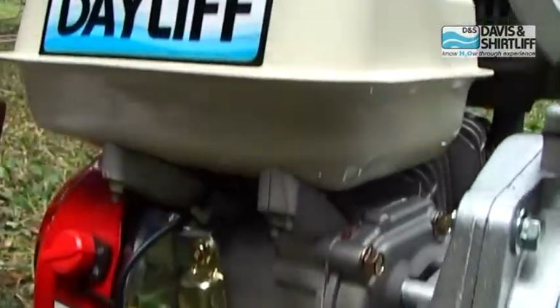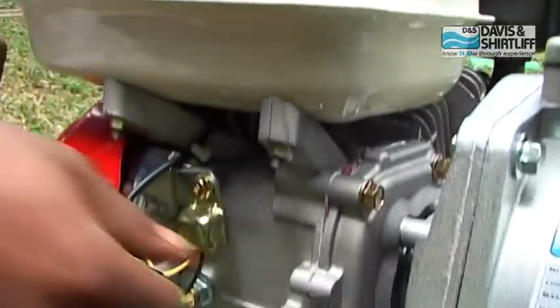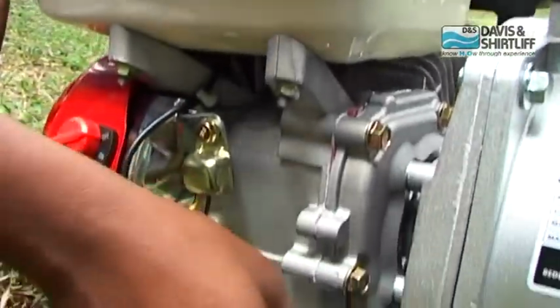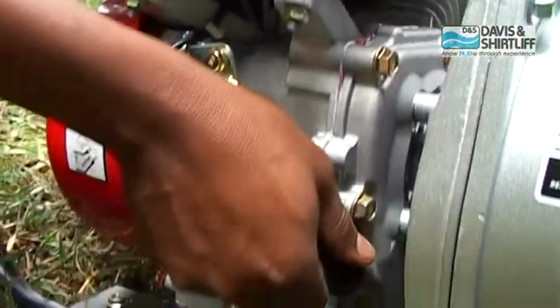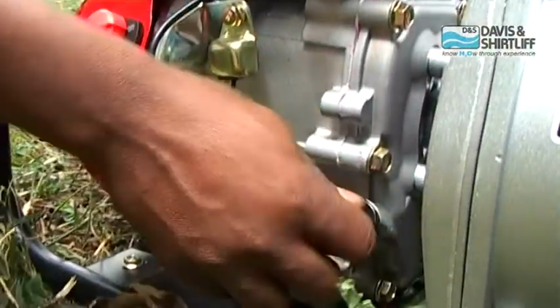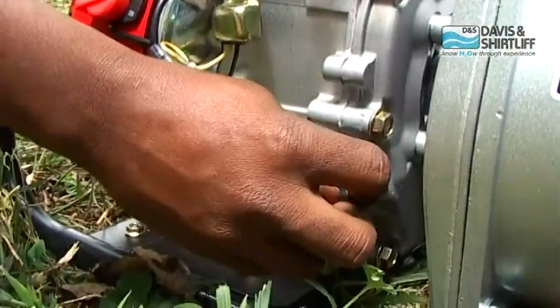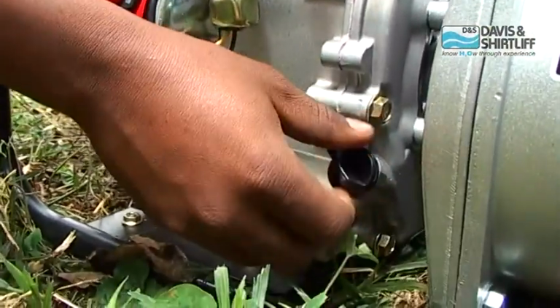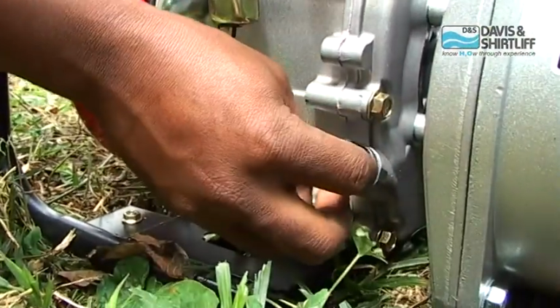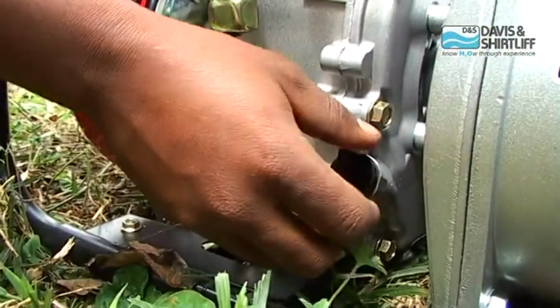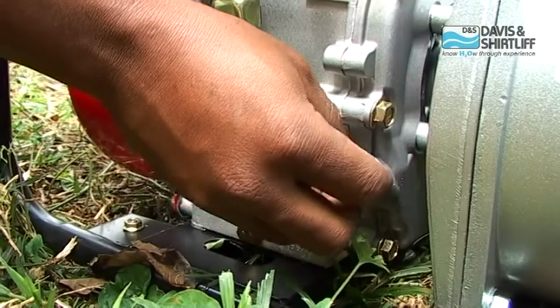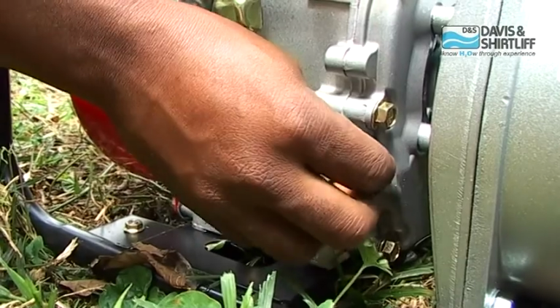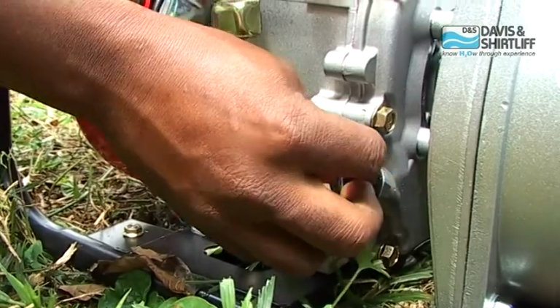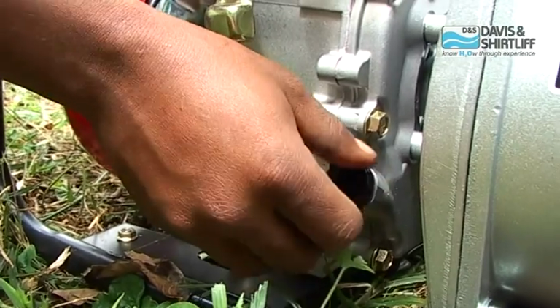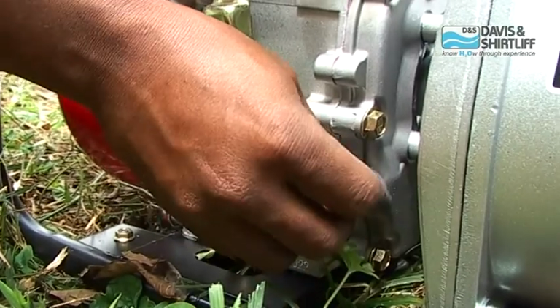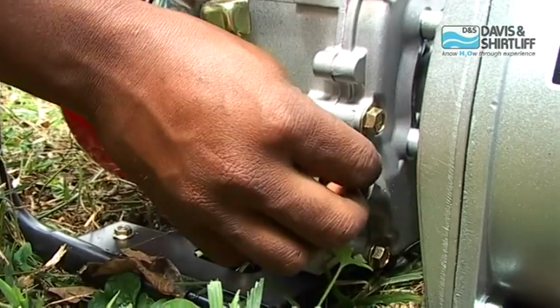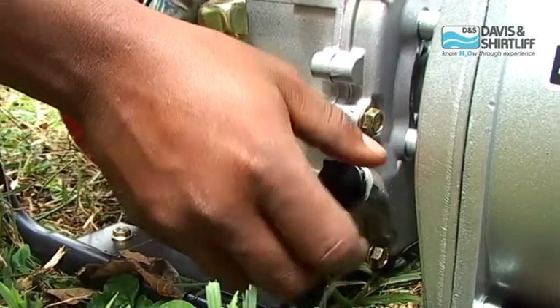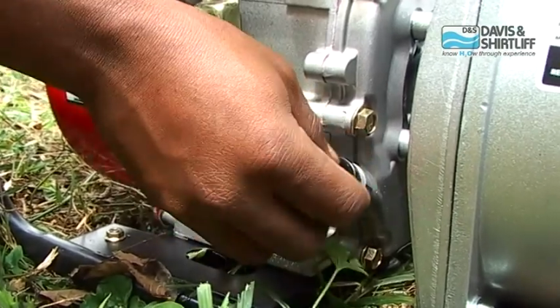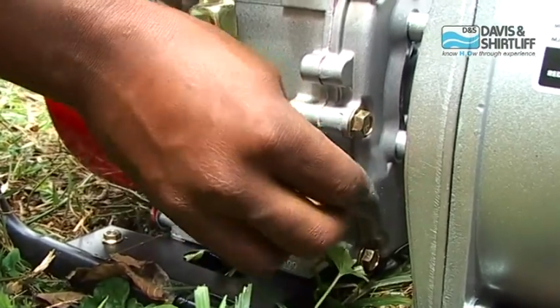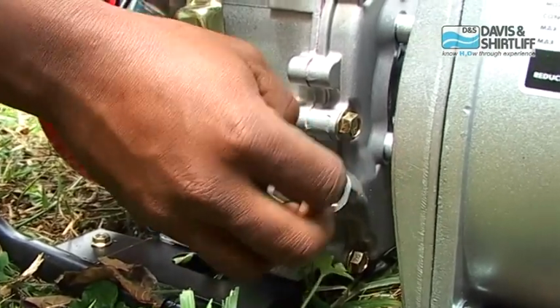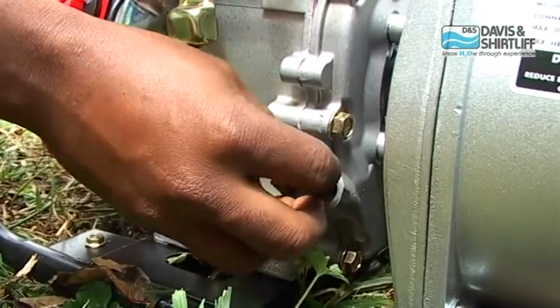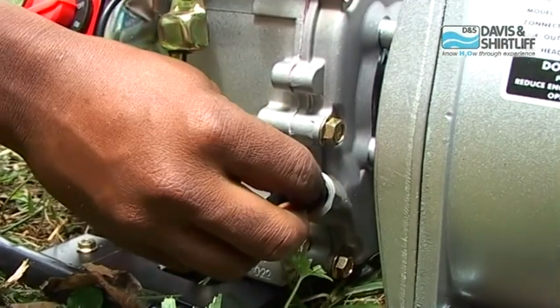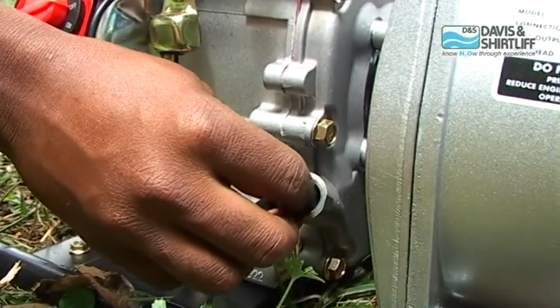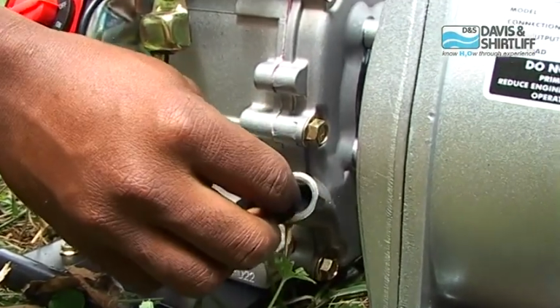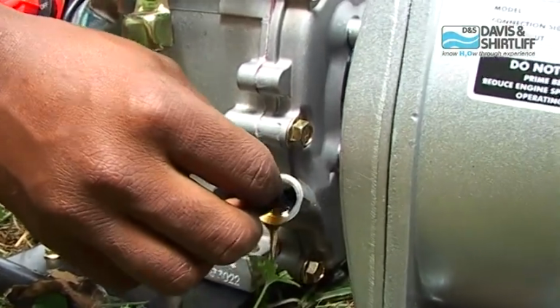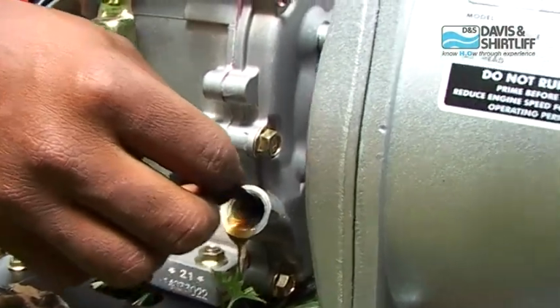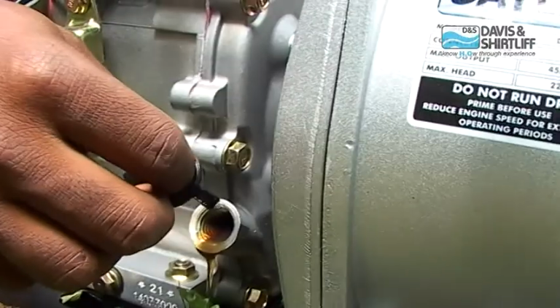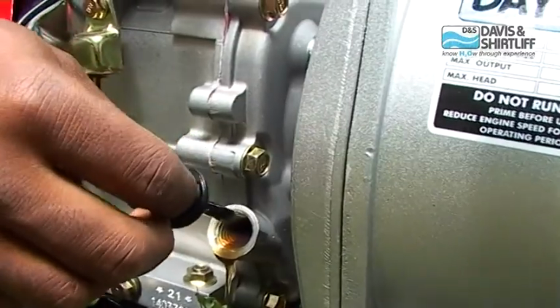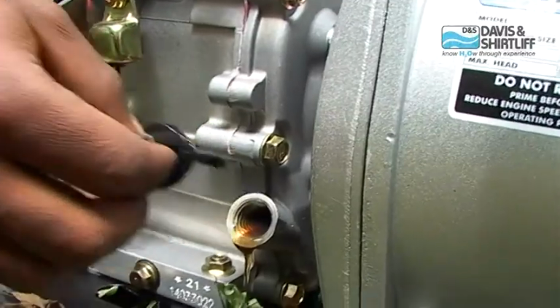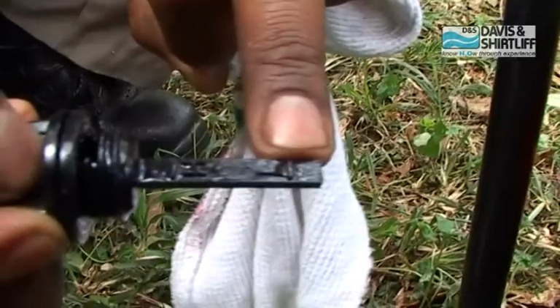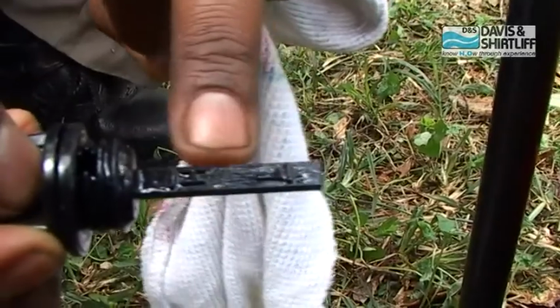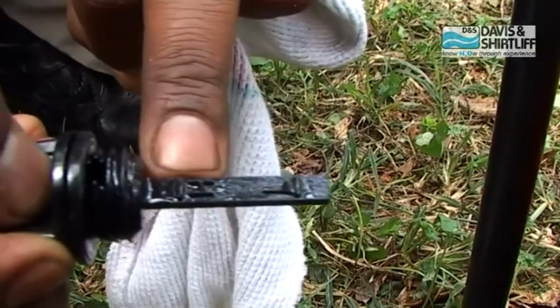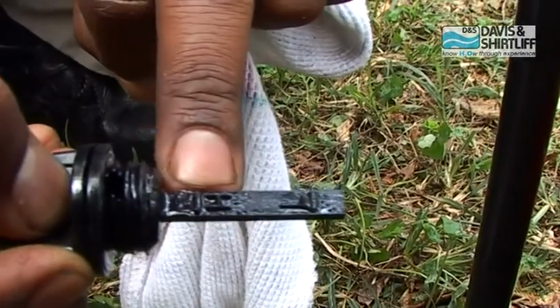Check the engine oil level. It must be near the hitch mark.